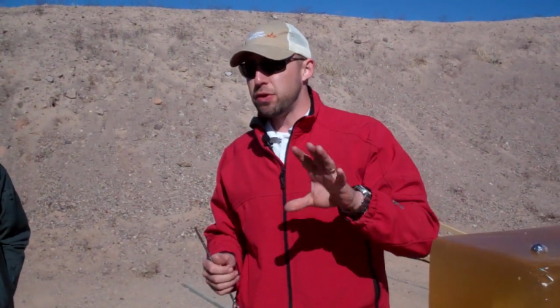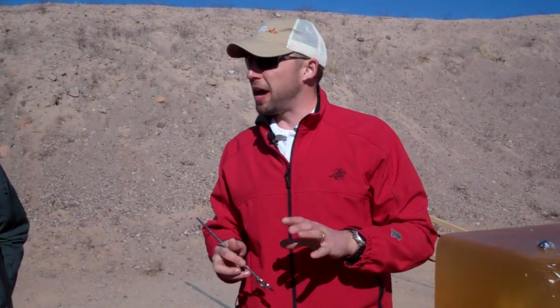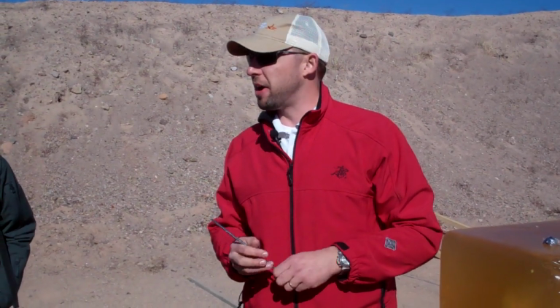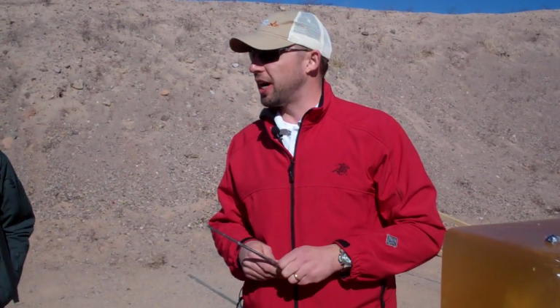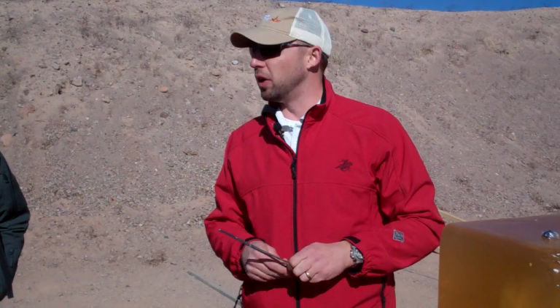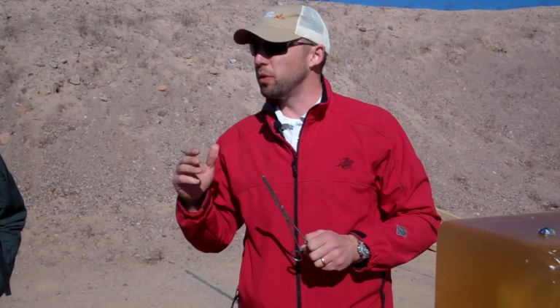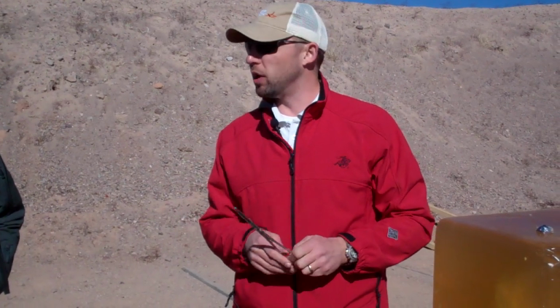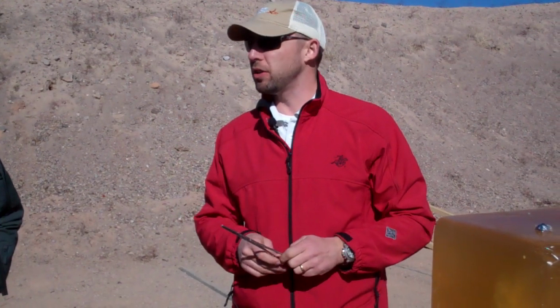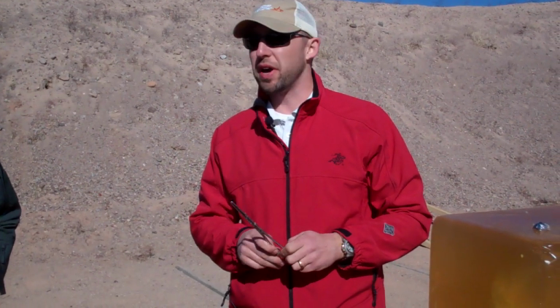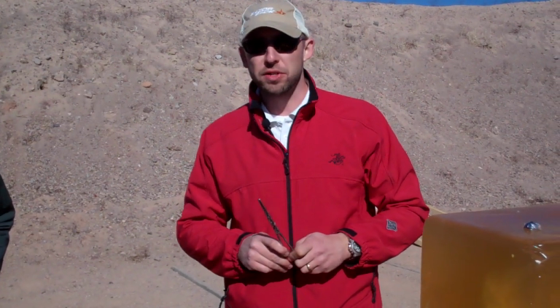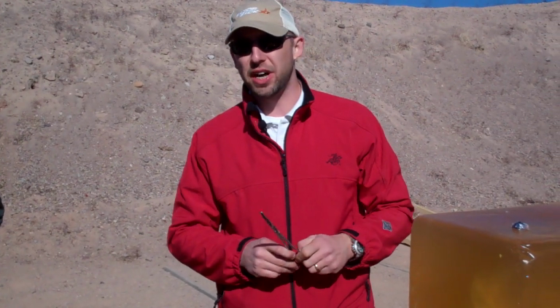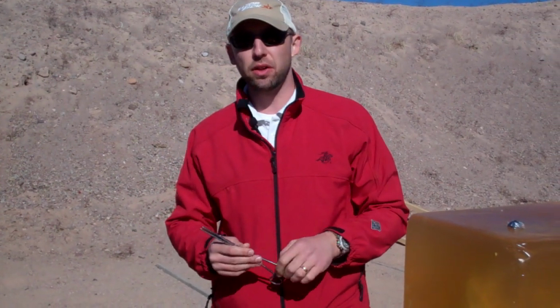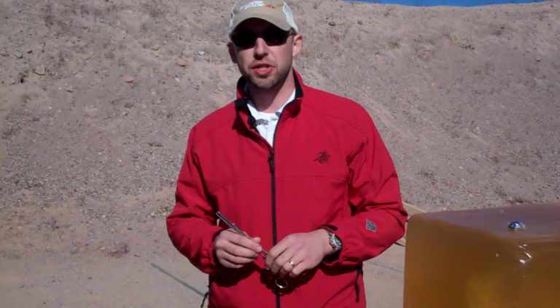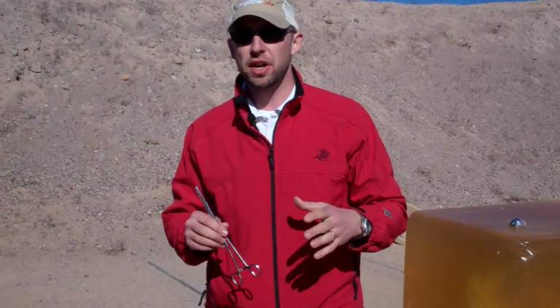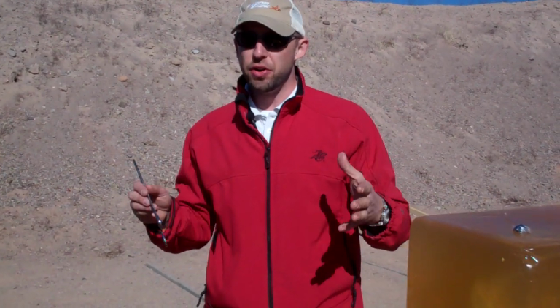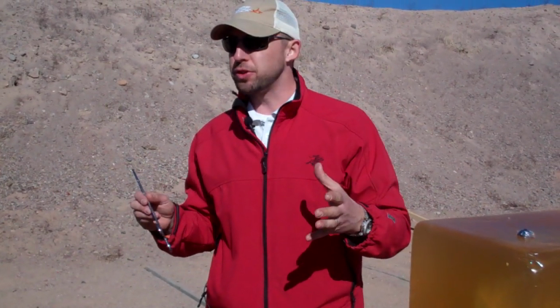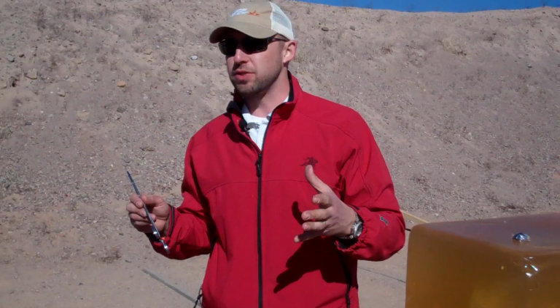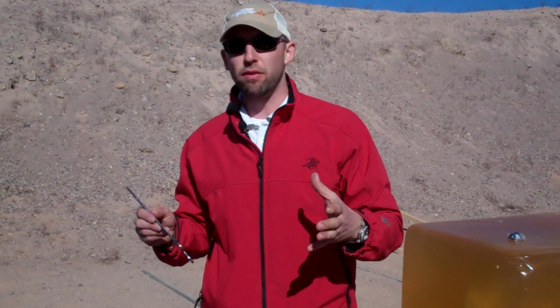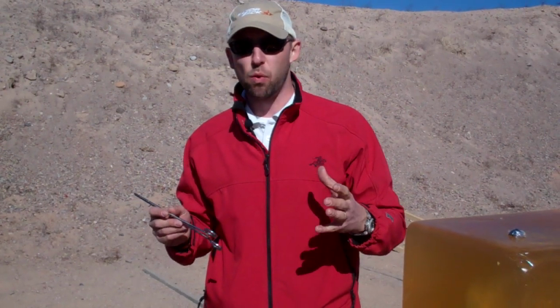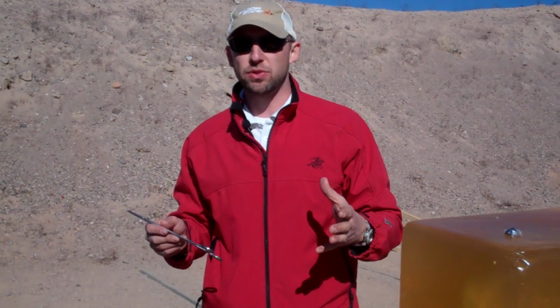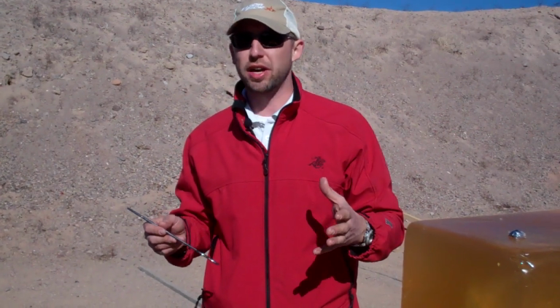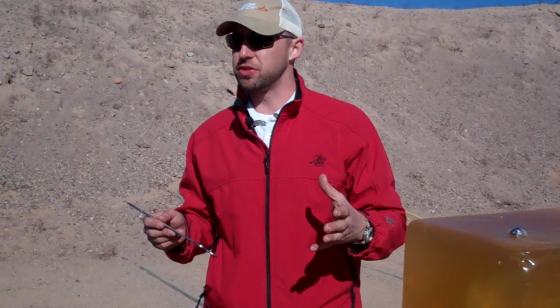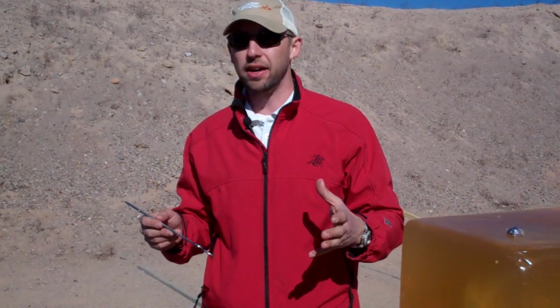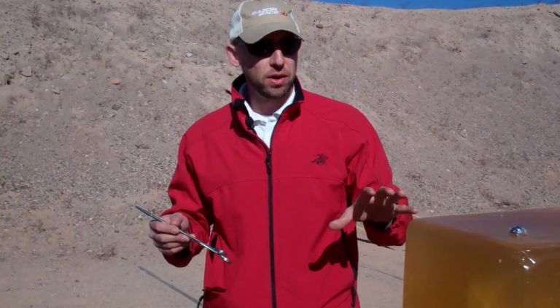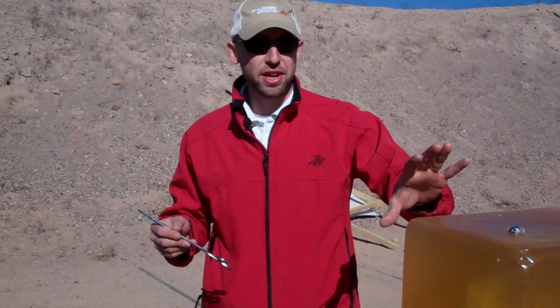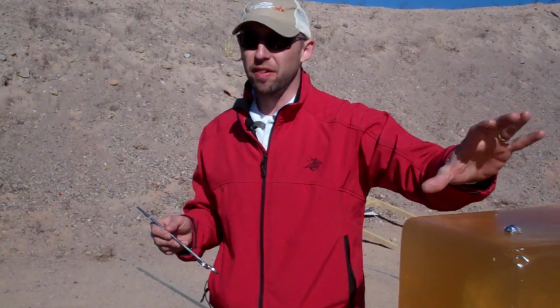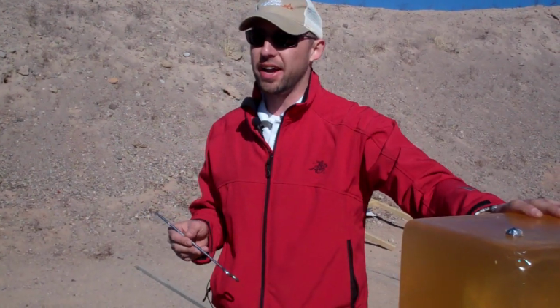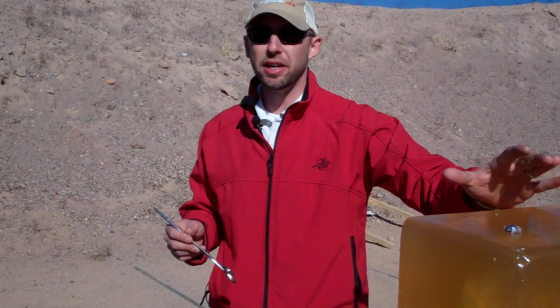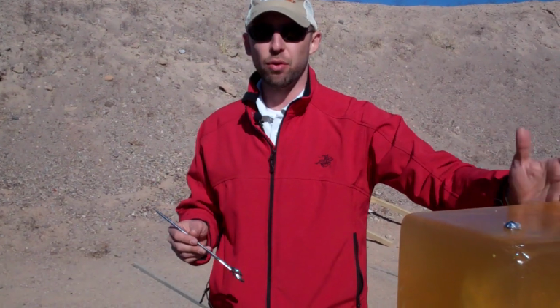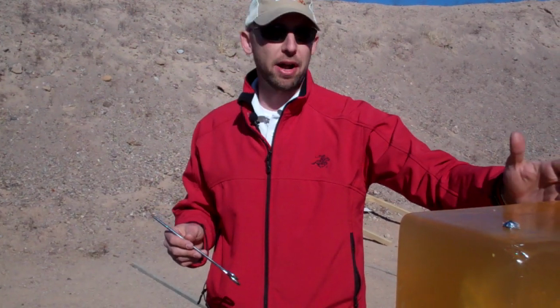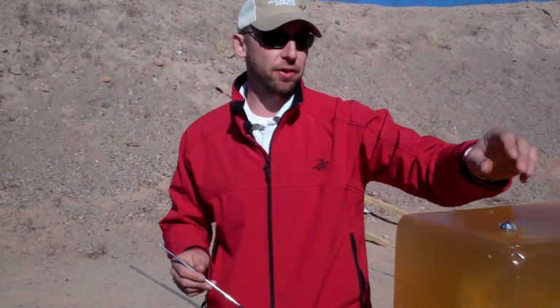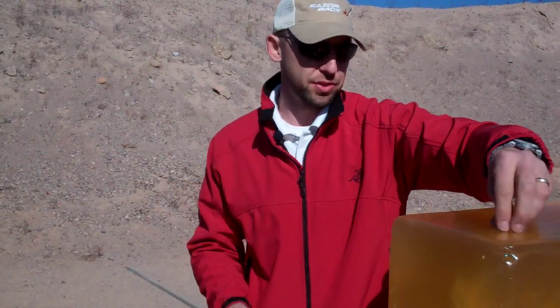A few years back we came out with our shotshell loads. We've got 12 gauge loads and 410 shotshell loads for the Judge. New for 2012, we have a one-ounce segmenting slug — once again, you're going to put a lot of energy in with the right amount of penetration.